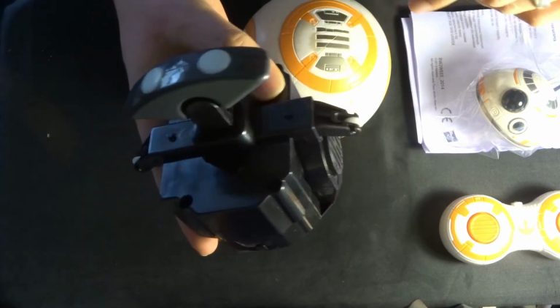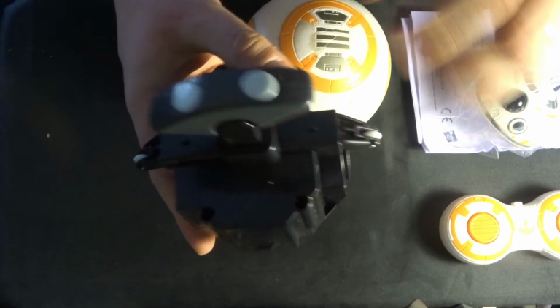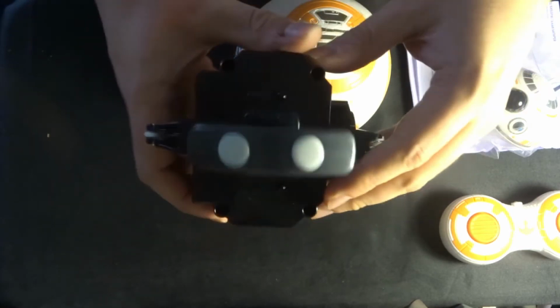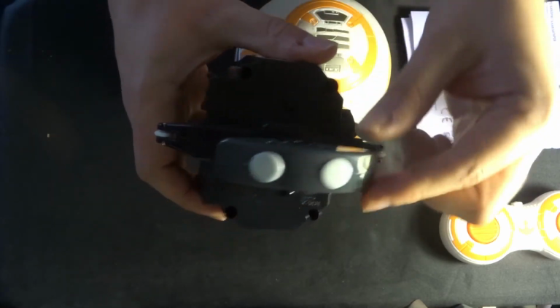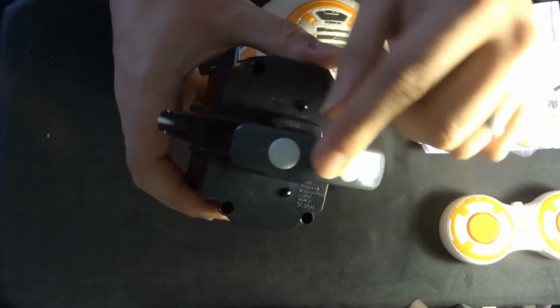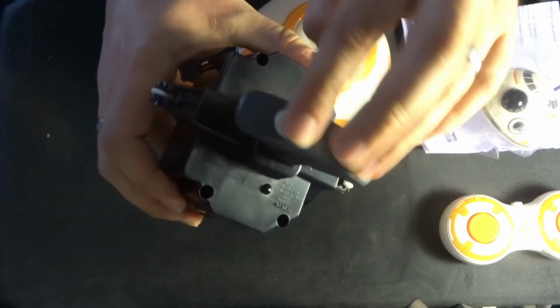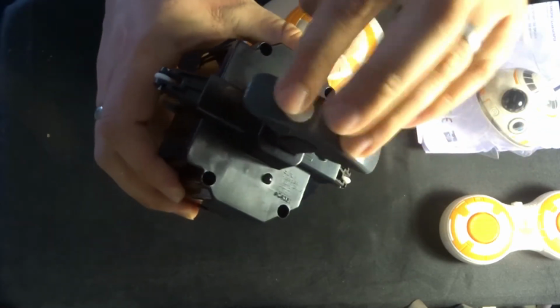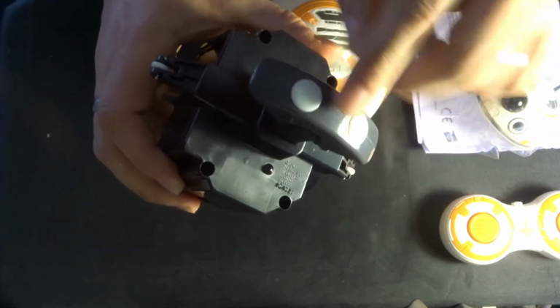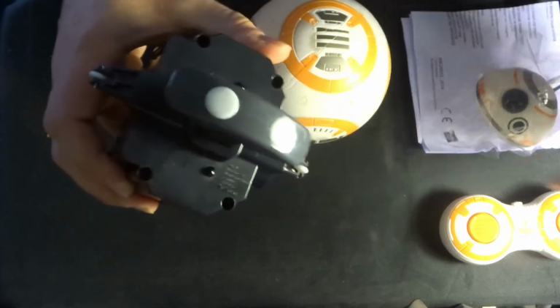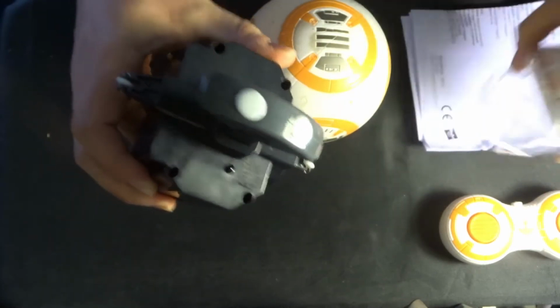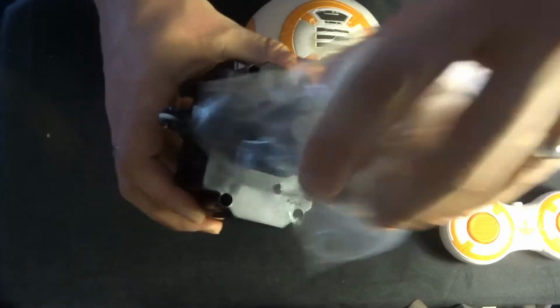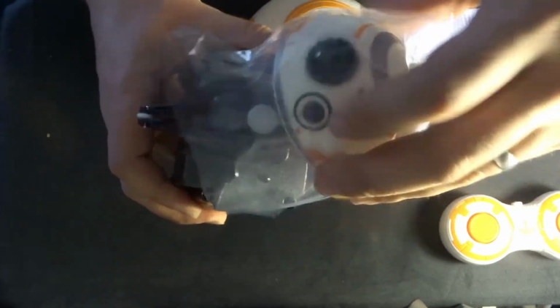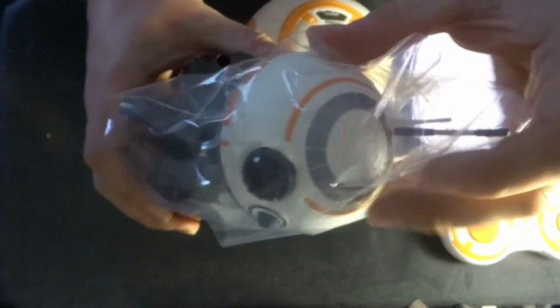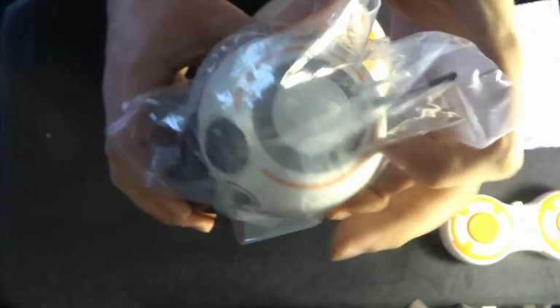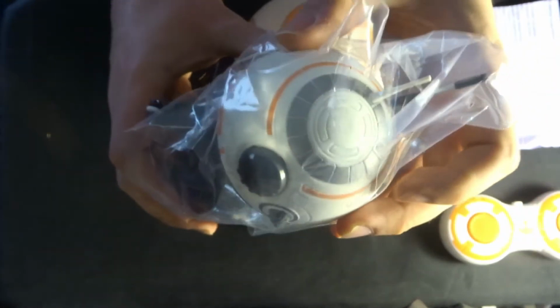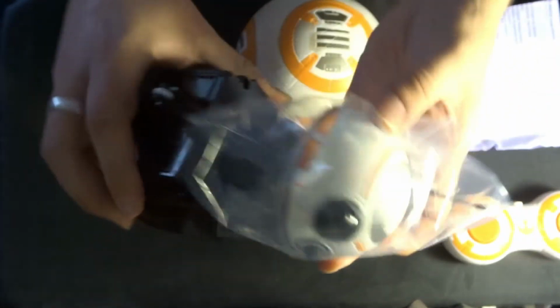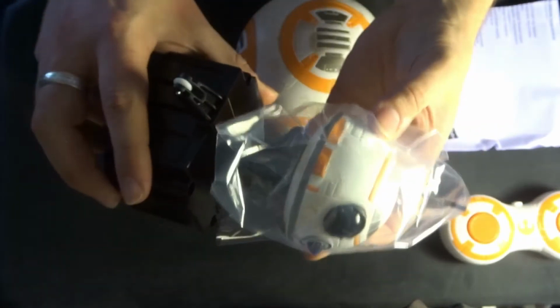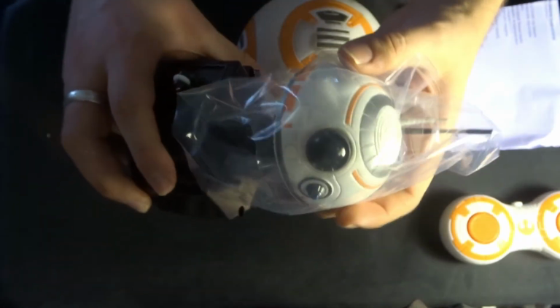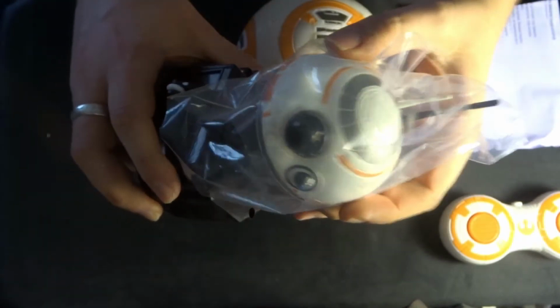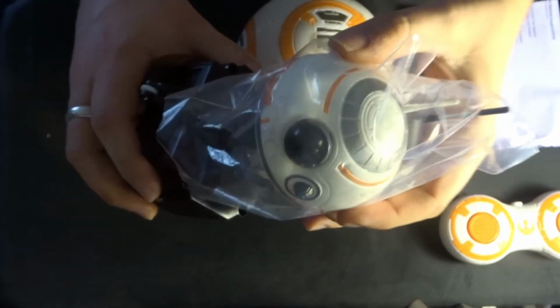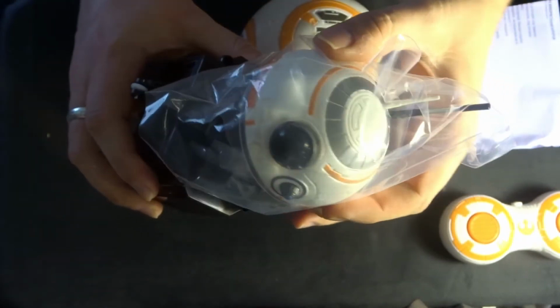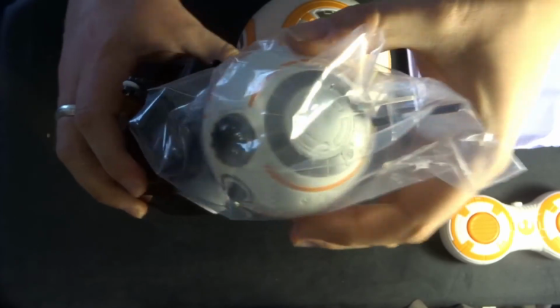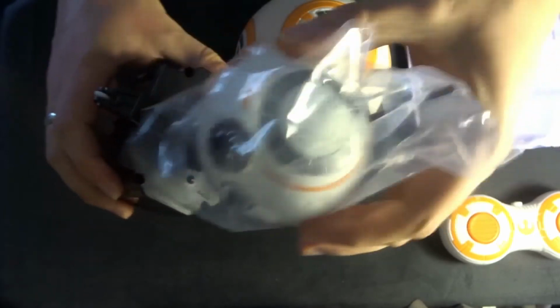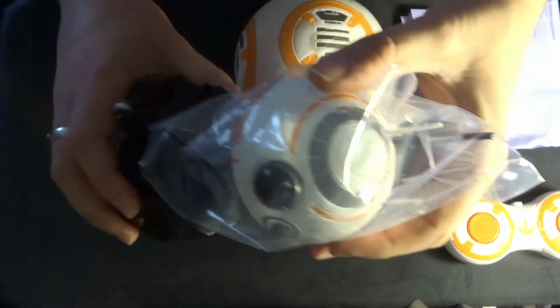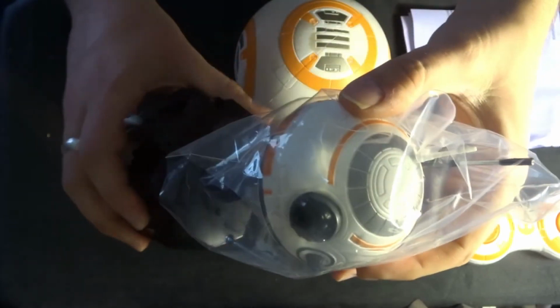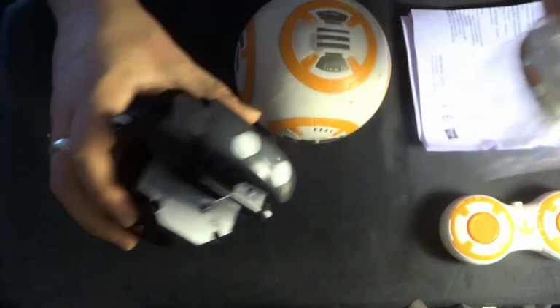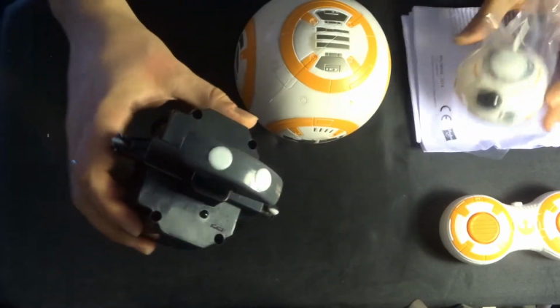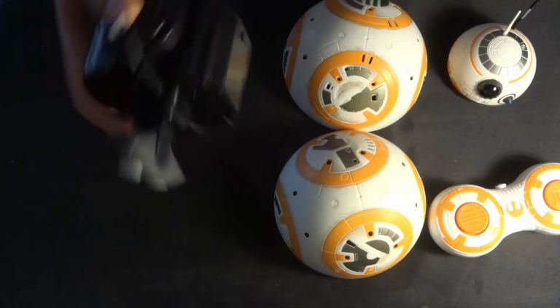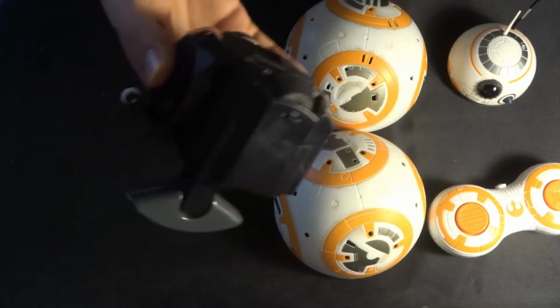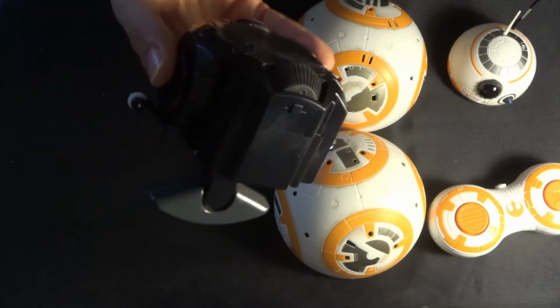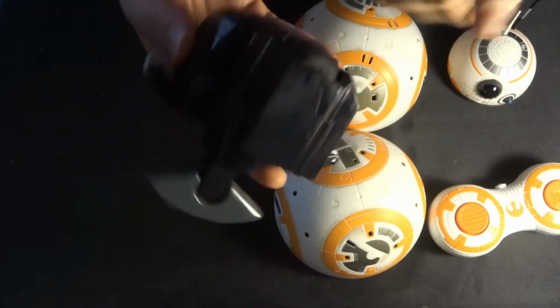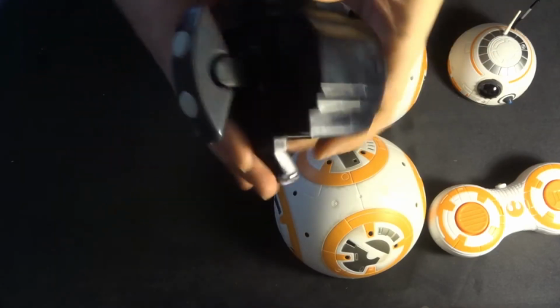You've also got two magnets on here which connect to this particular head, which allows the head to freely move around separately from the body. One other thing to mention with this as well is that this particular motor requires batteries.